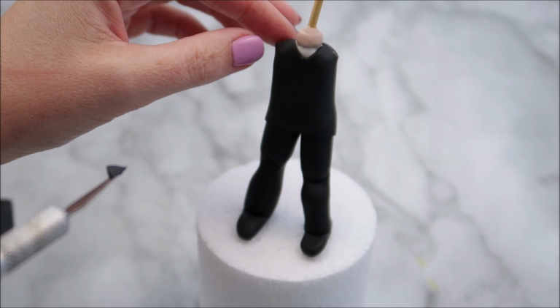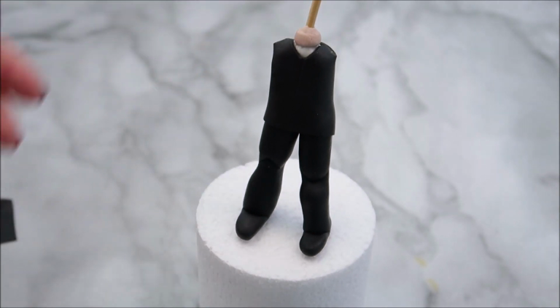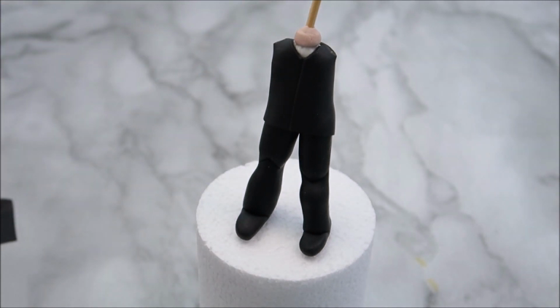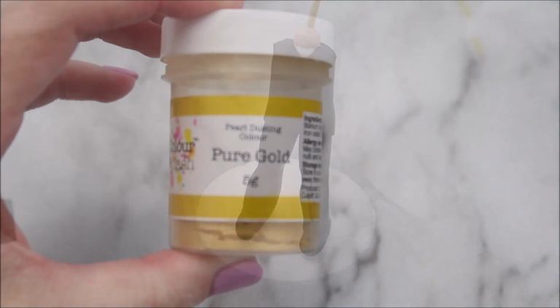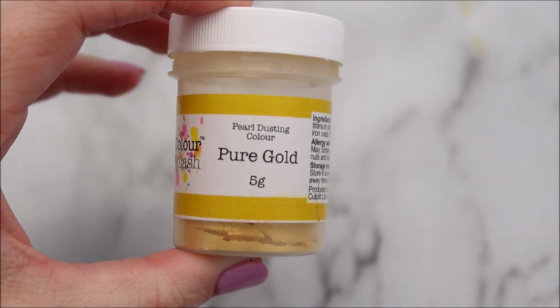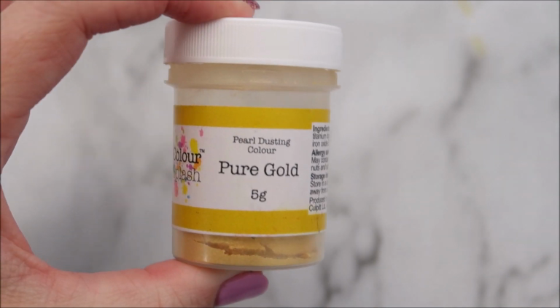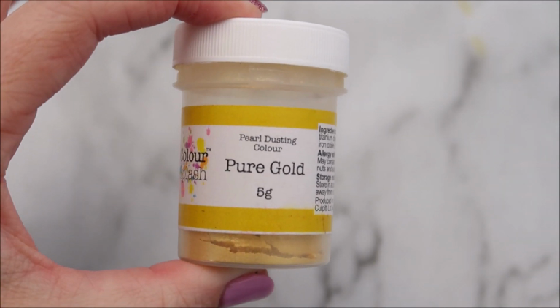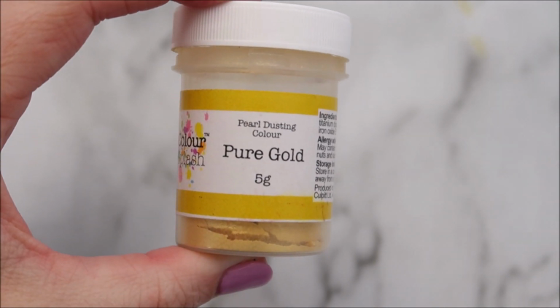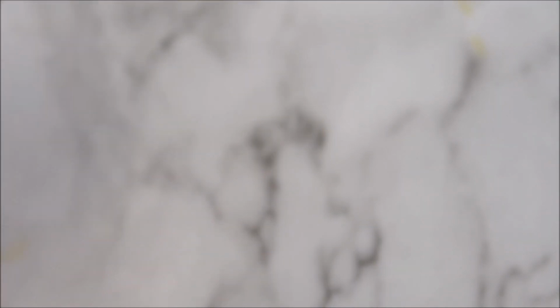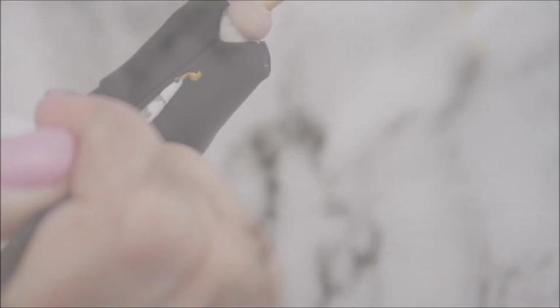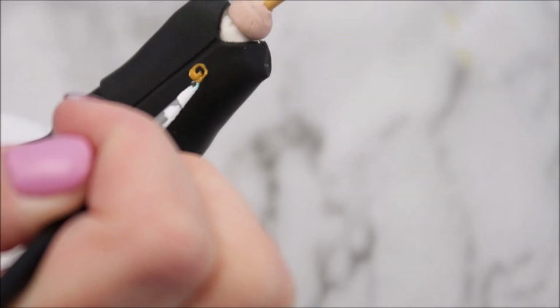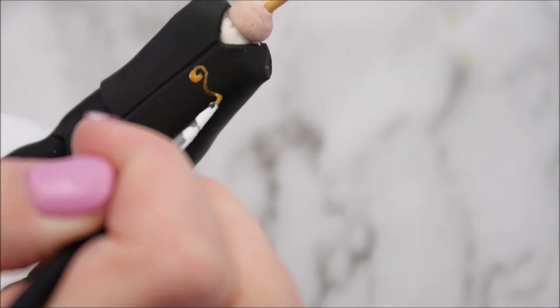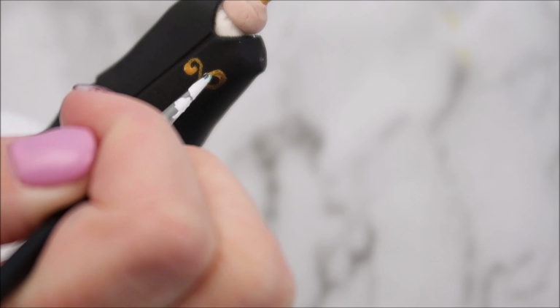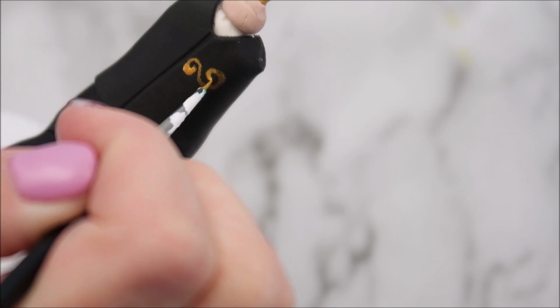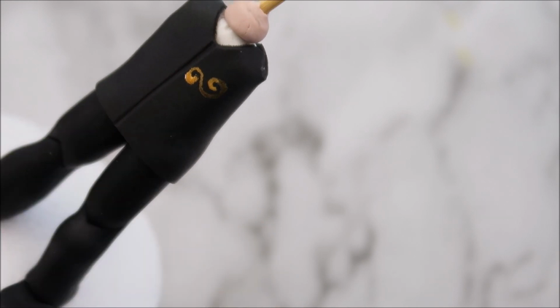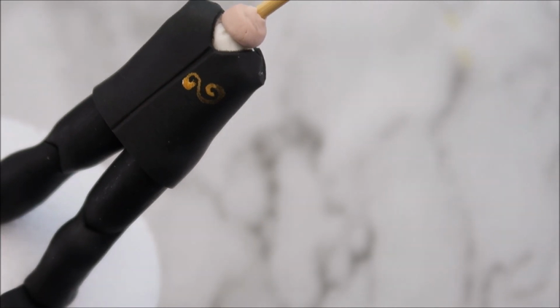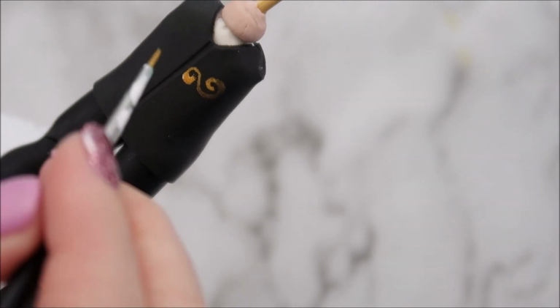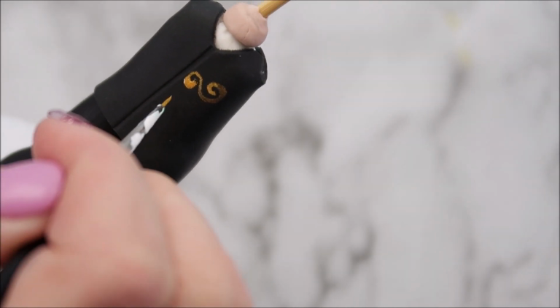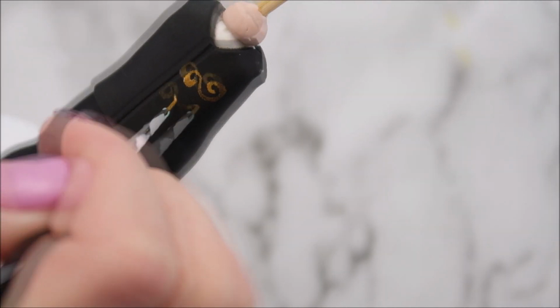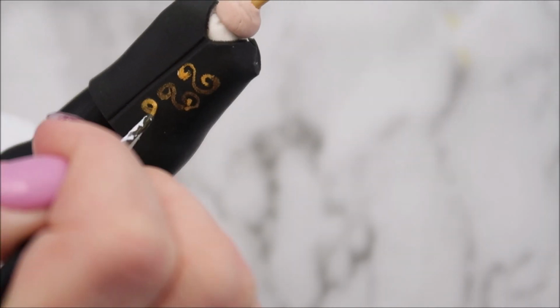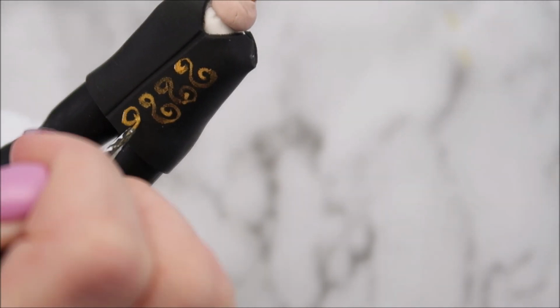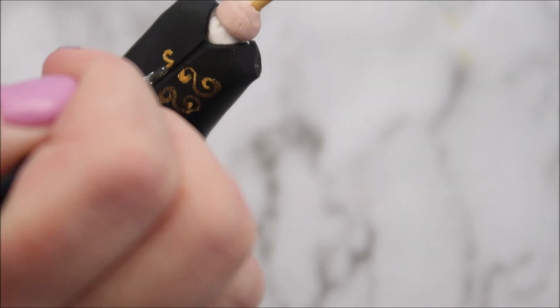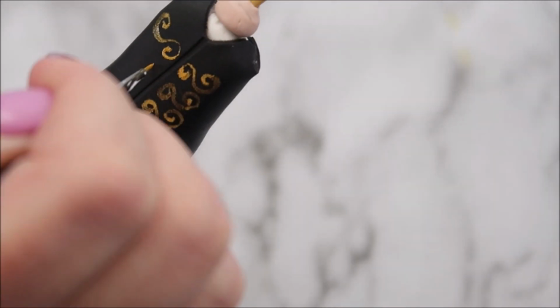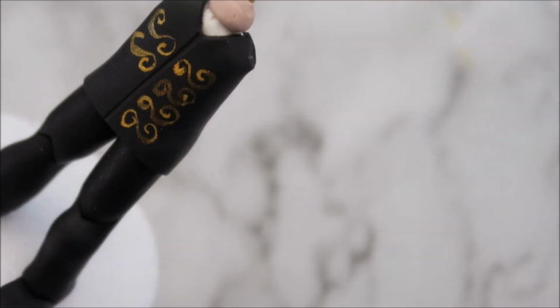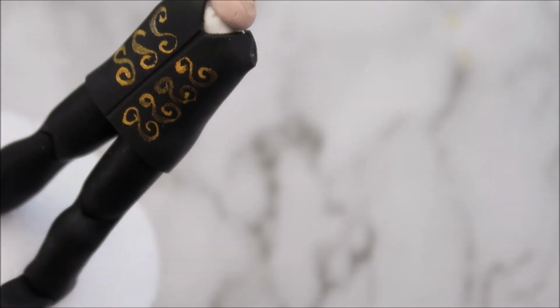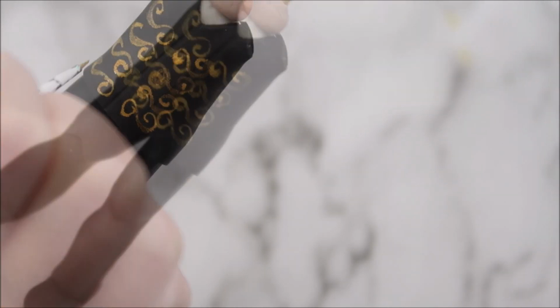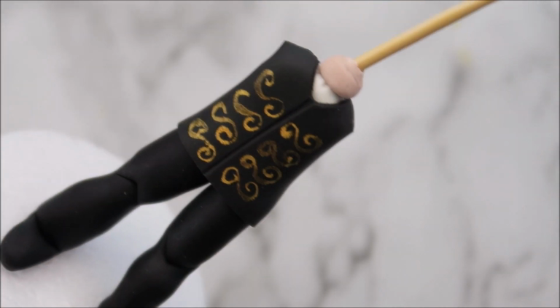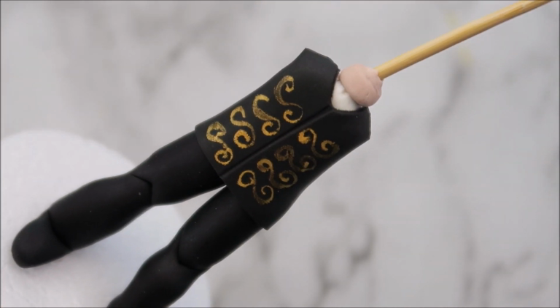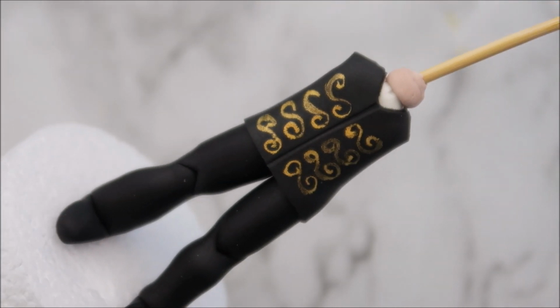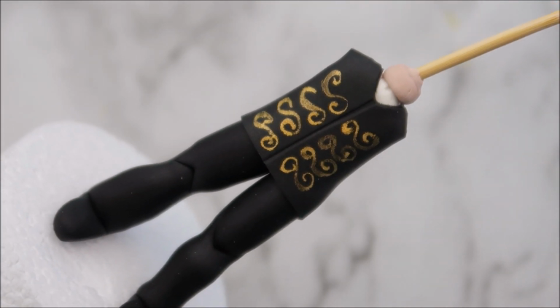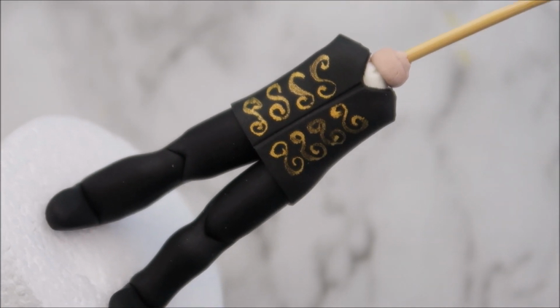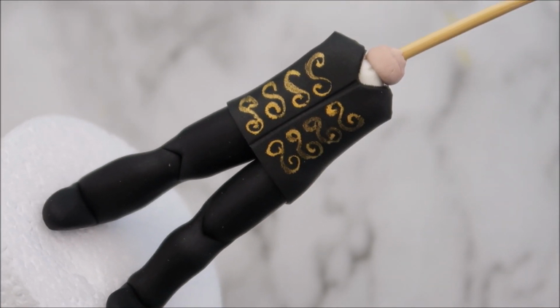I'm going to go in with some gold edible paint now and we're going to paint some swirly shapes — they're kind of like S shapes on the front of his waistcoat. I'm not doing very well here today at all am I?